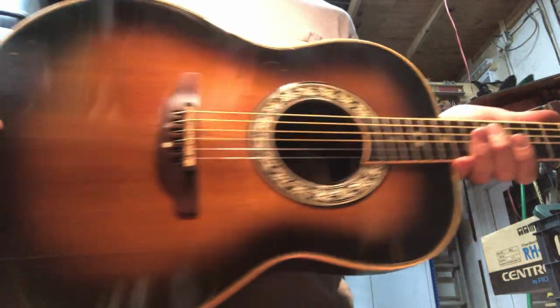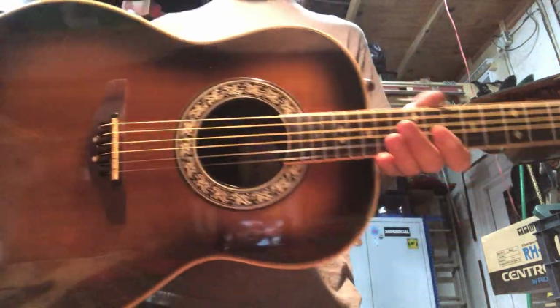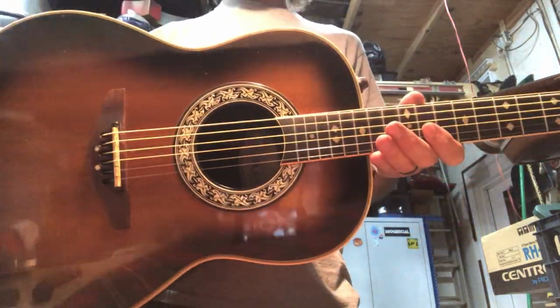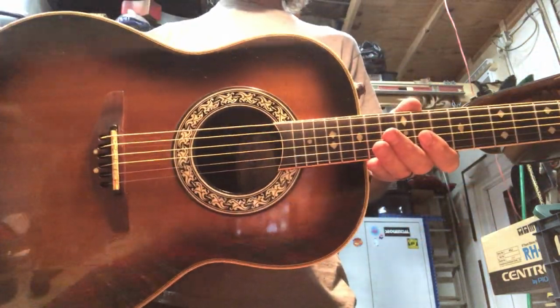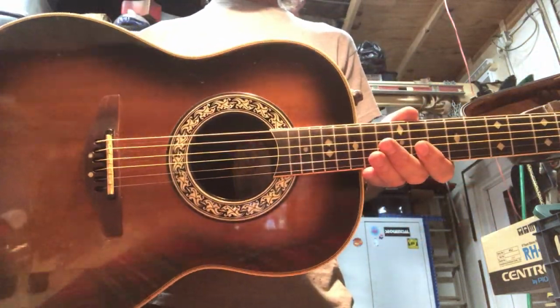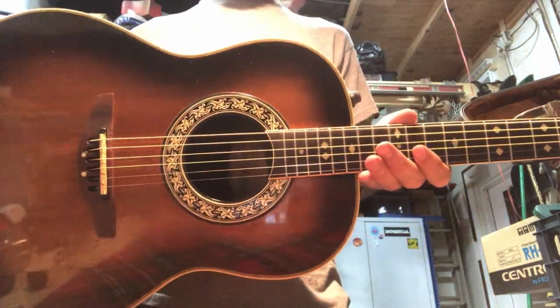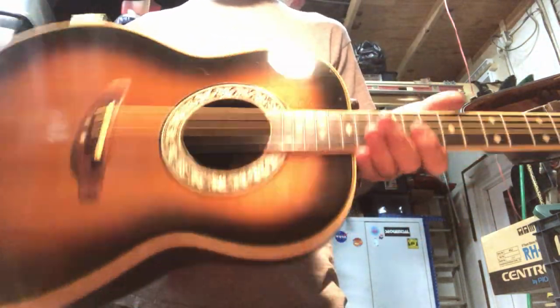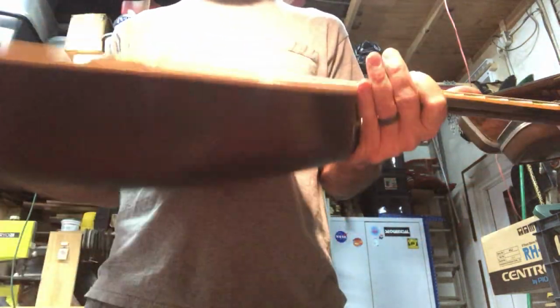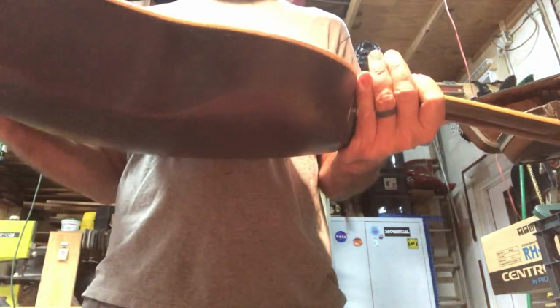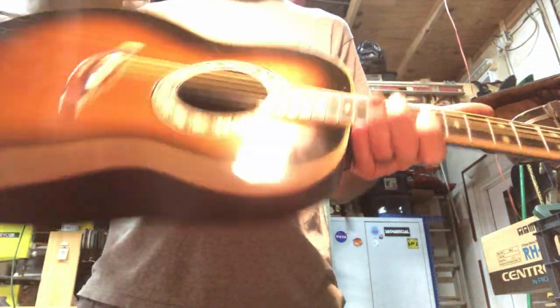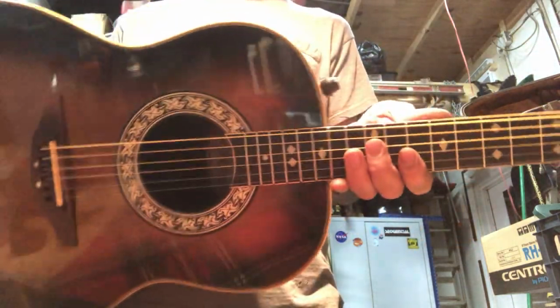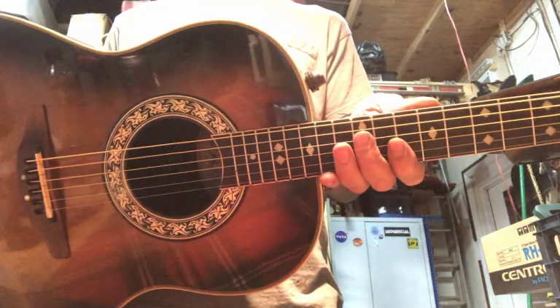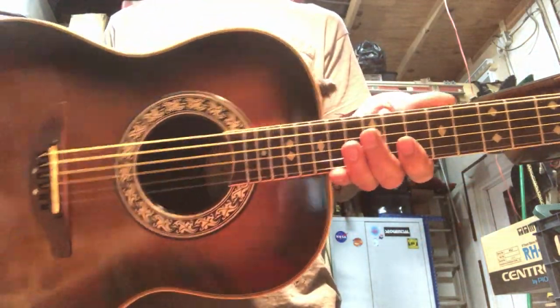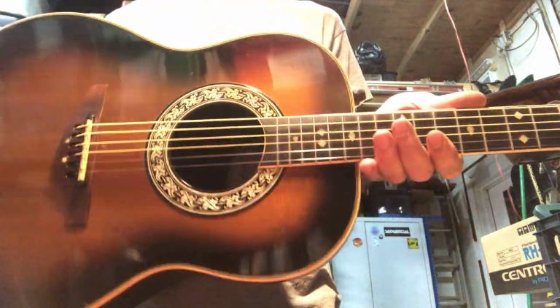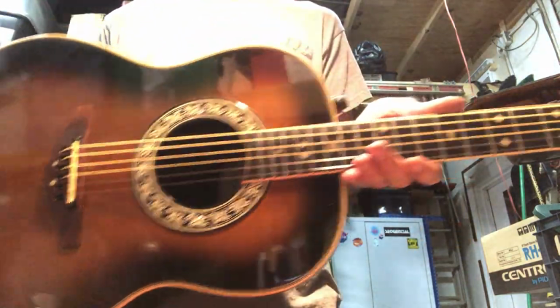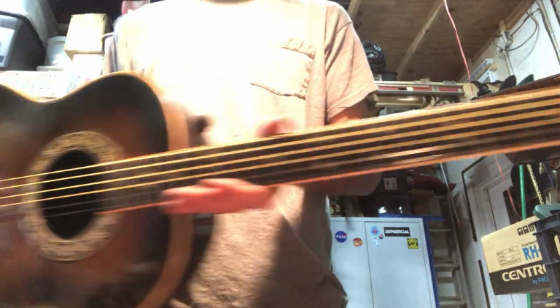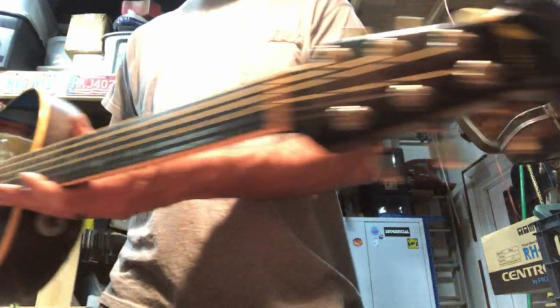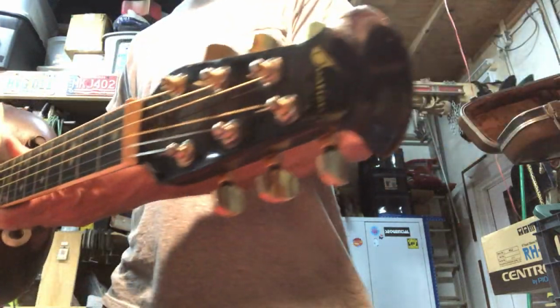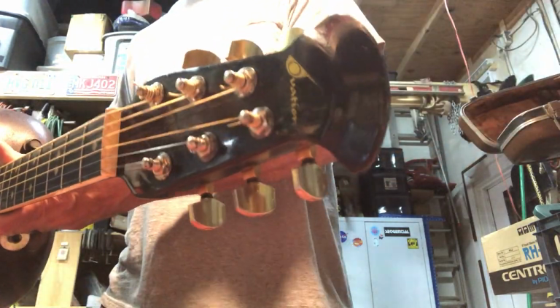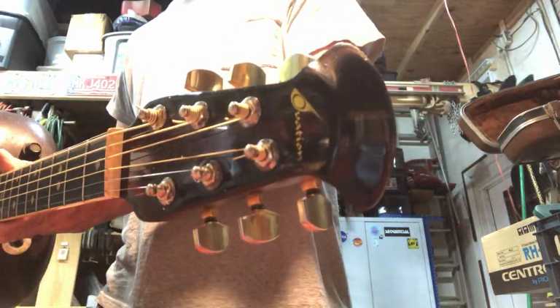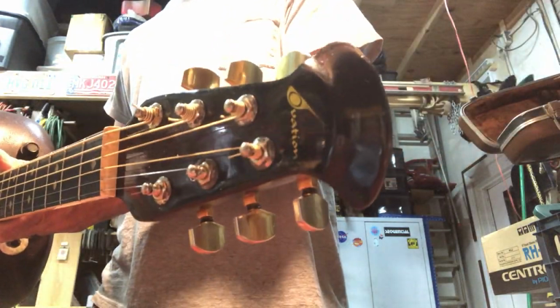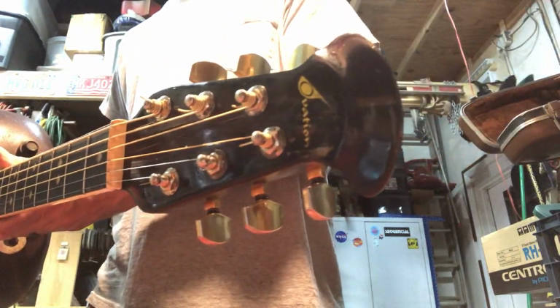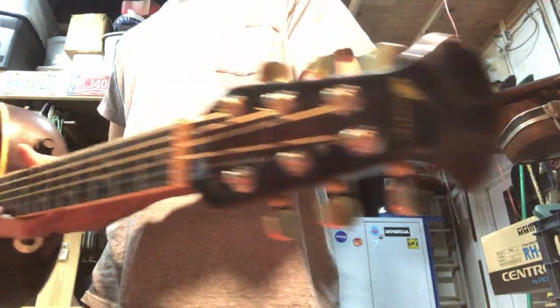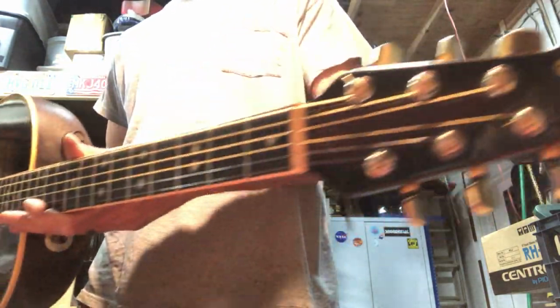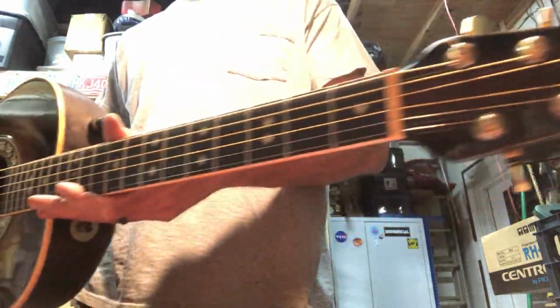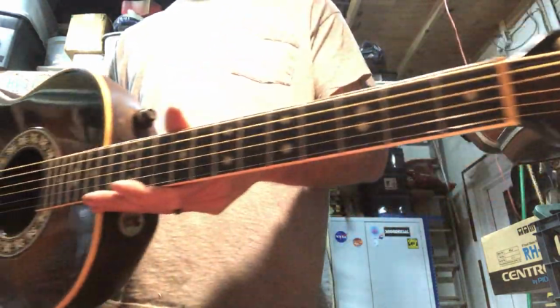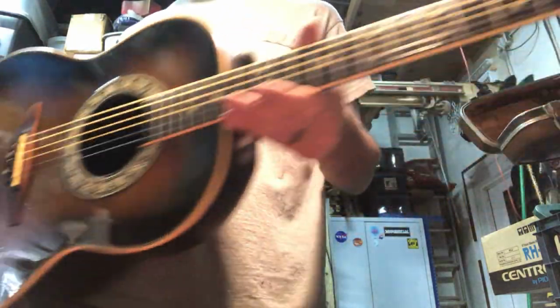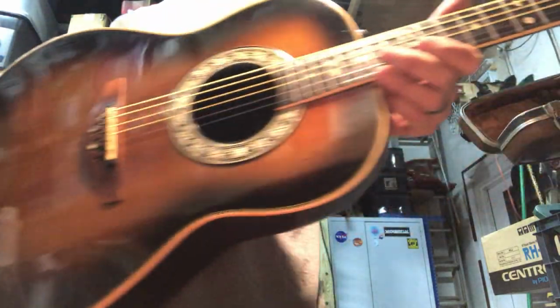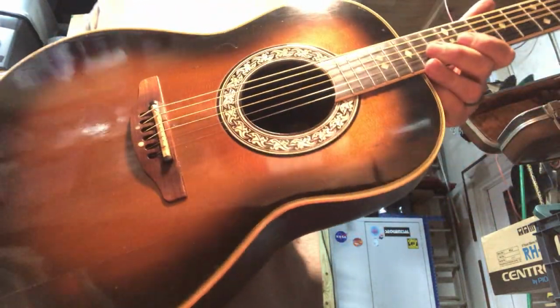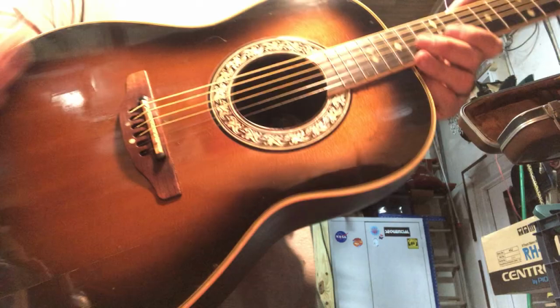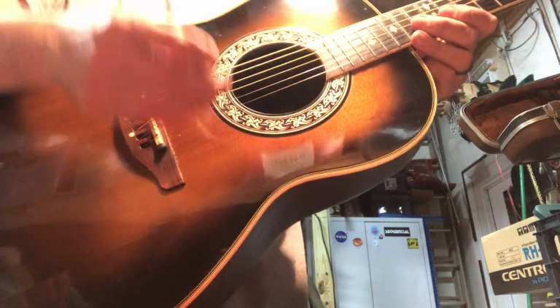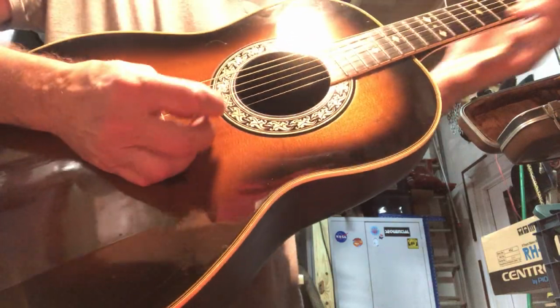Here's the Ovation 1617. It's very nice.